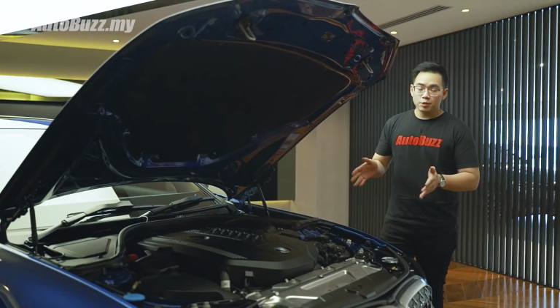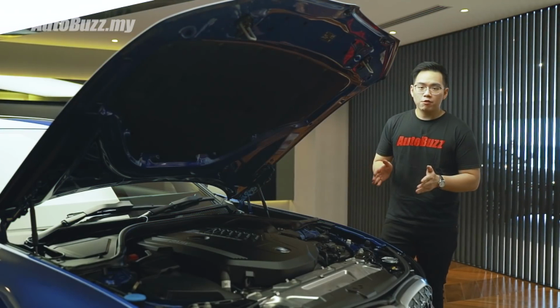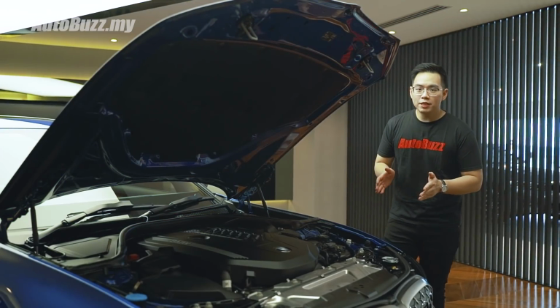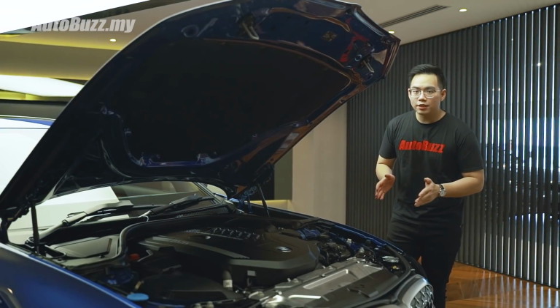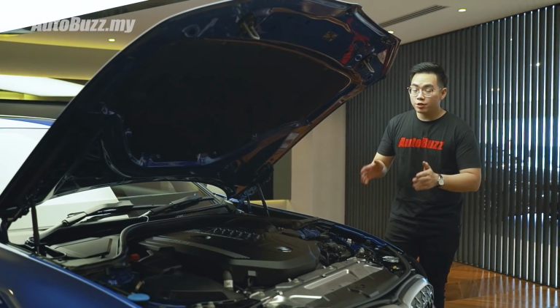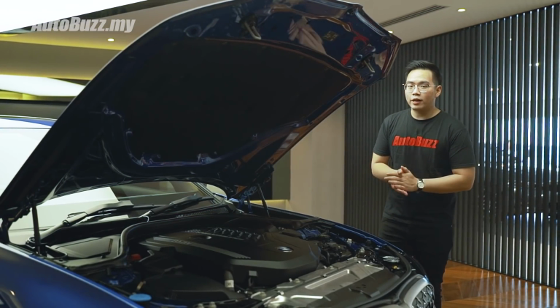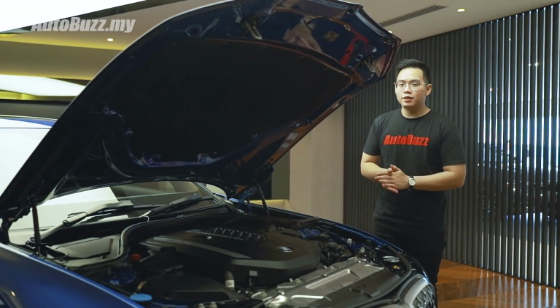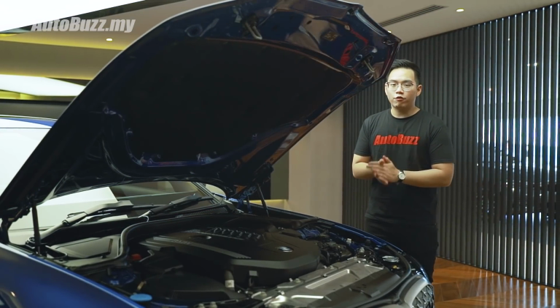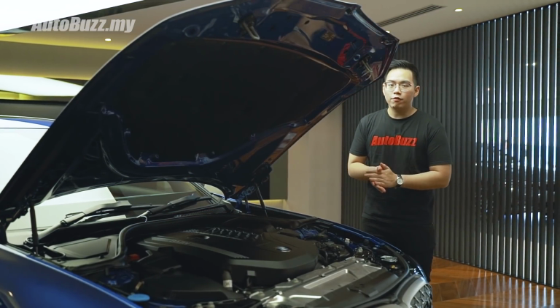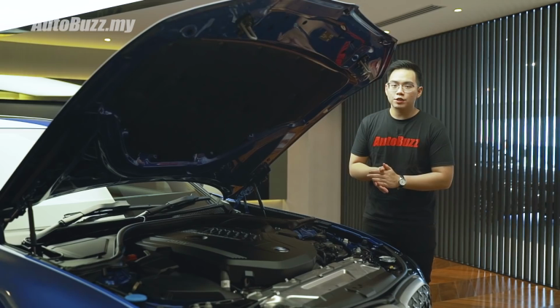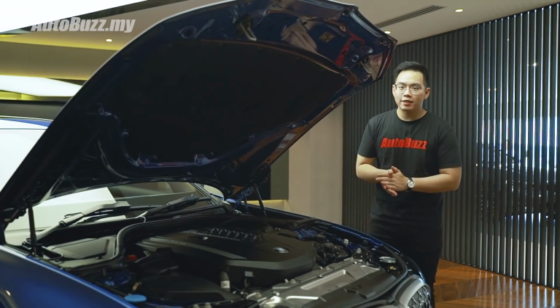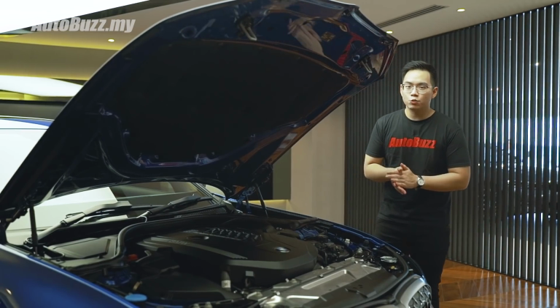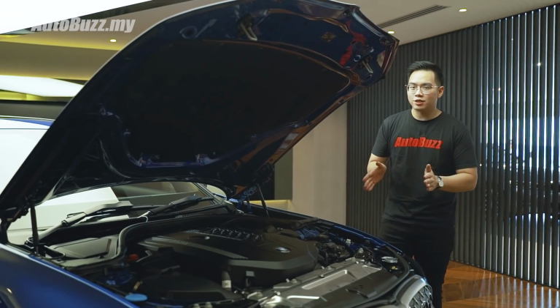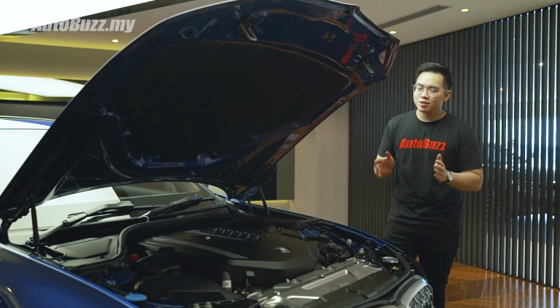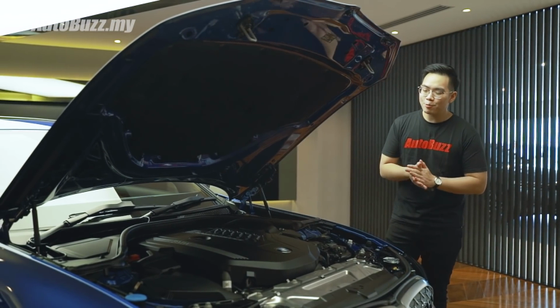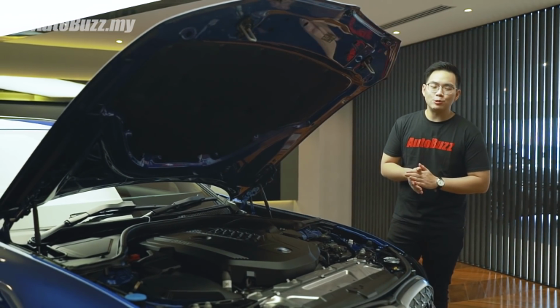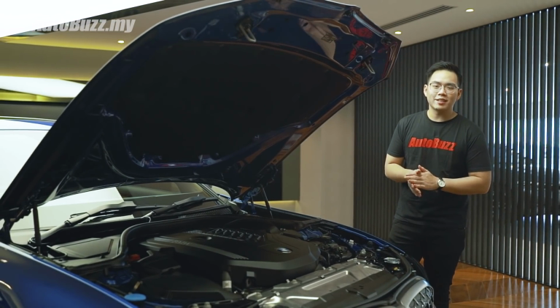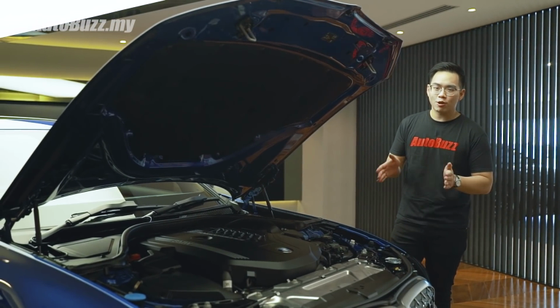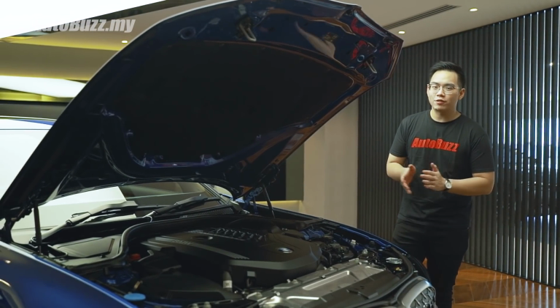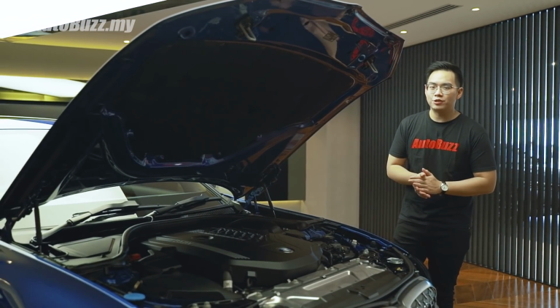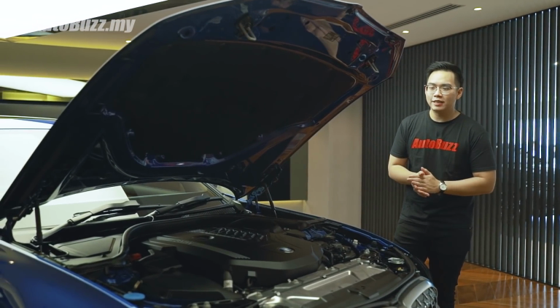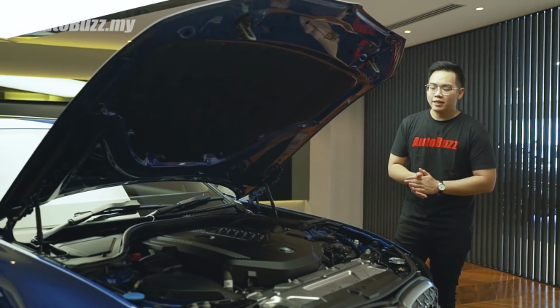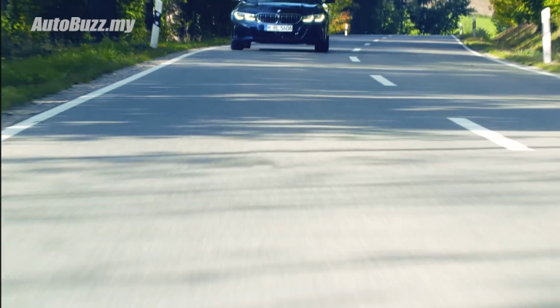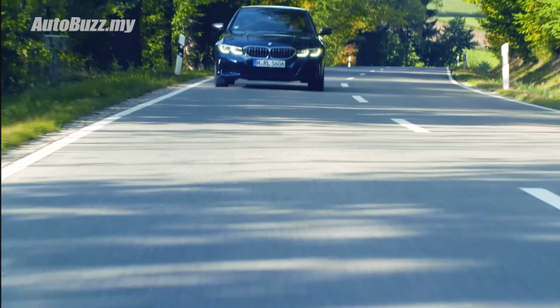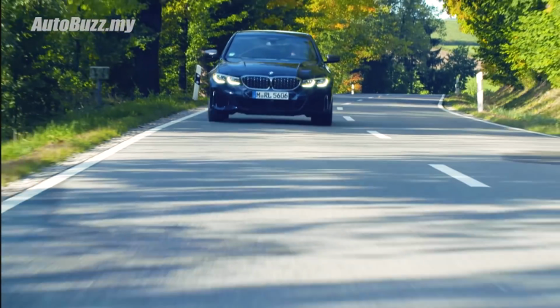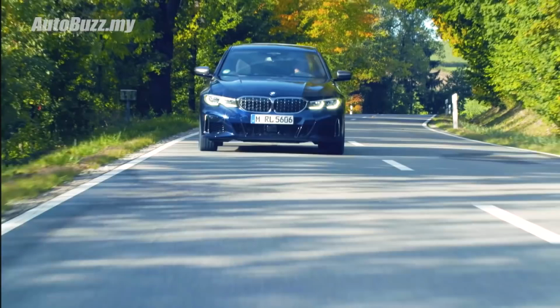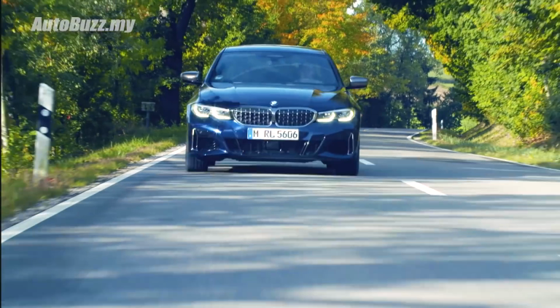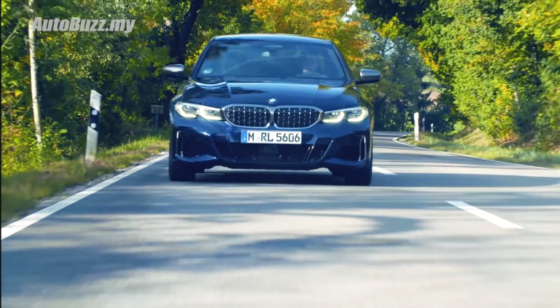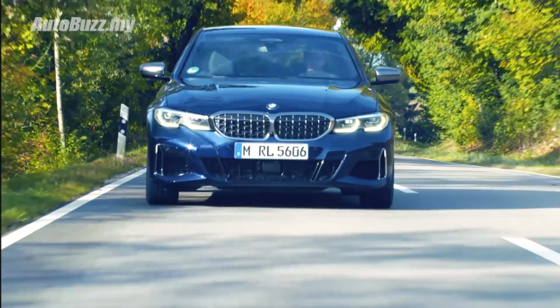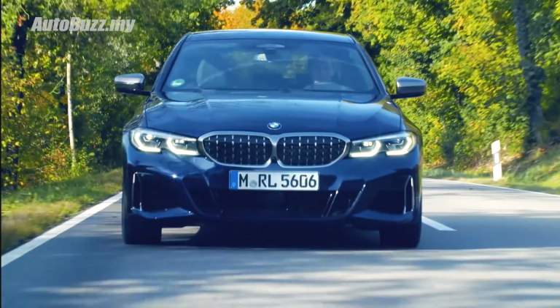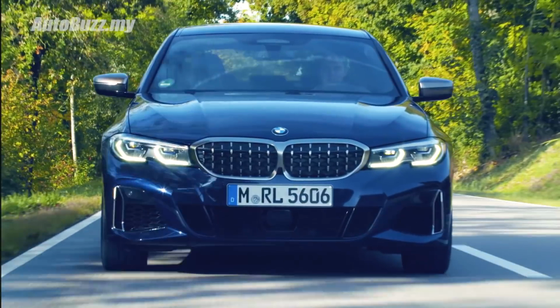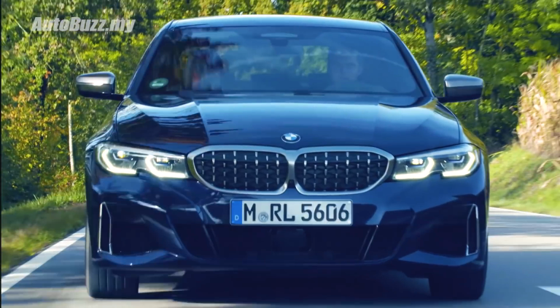In terms of performance, it does 0-100 in 4.4 seconds, which is just 0.2 seconds off the M3. Top speed is rated at 250 kilometers per hour.